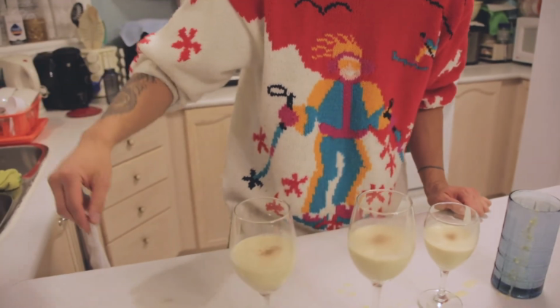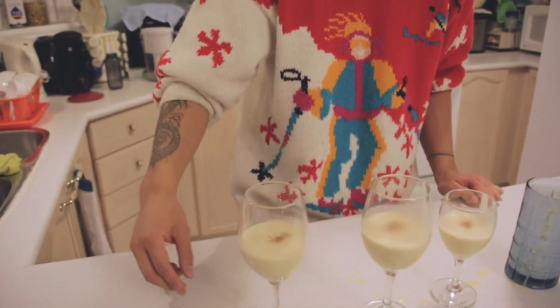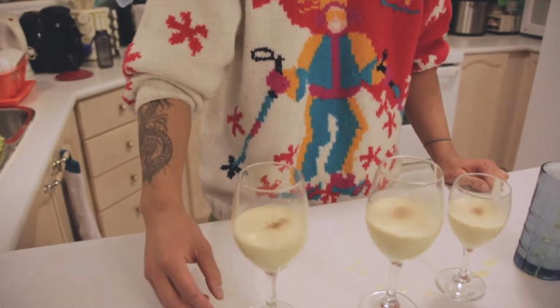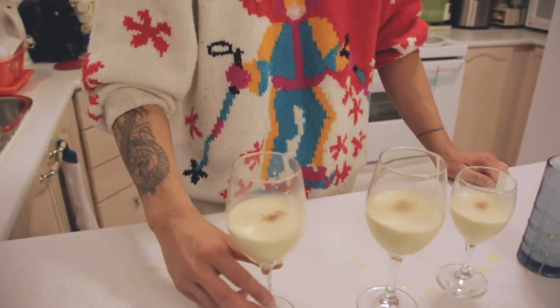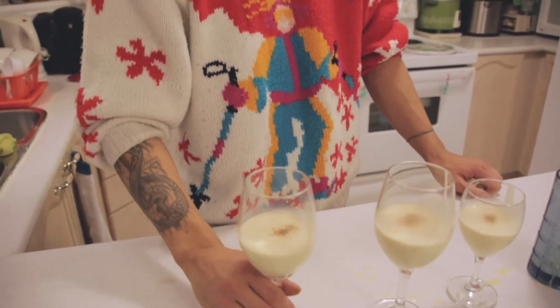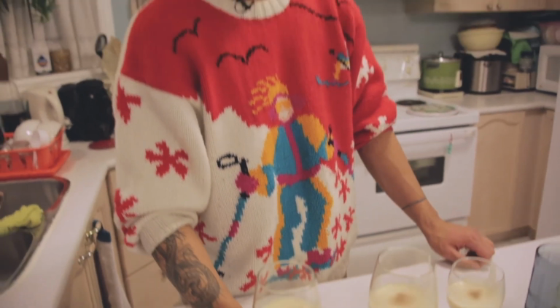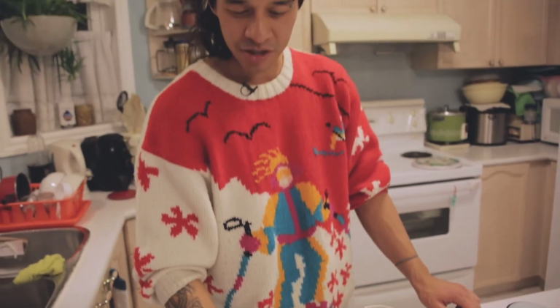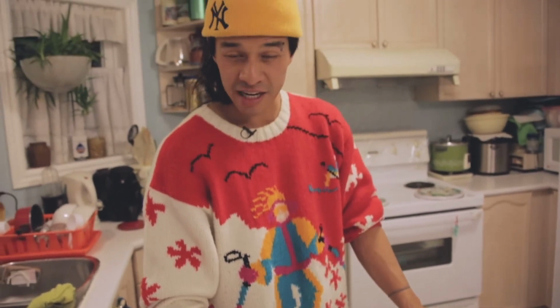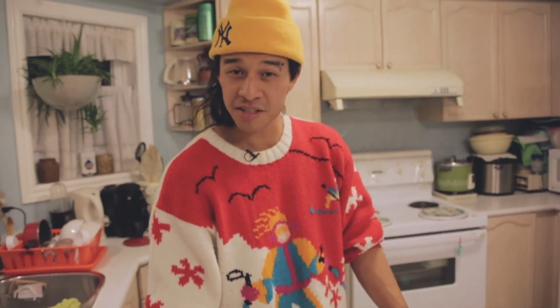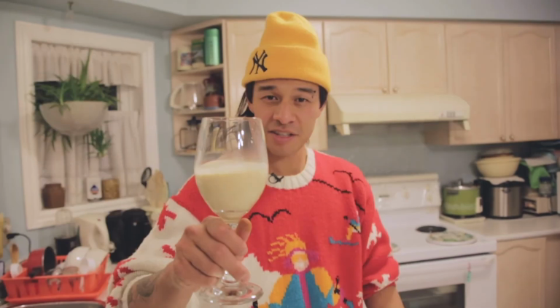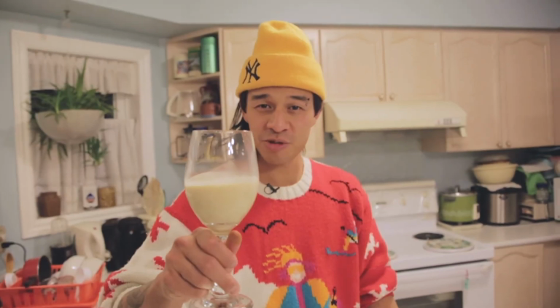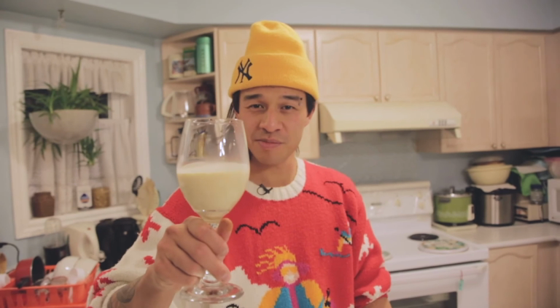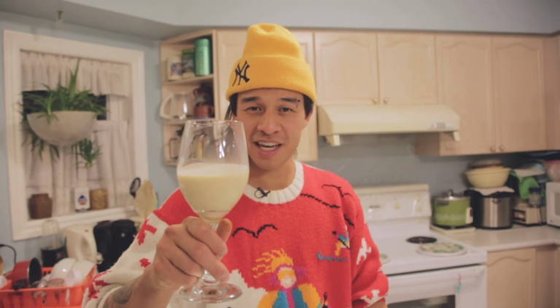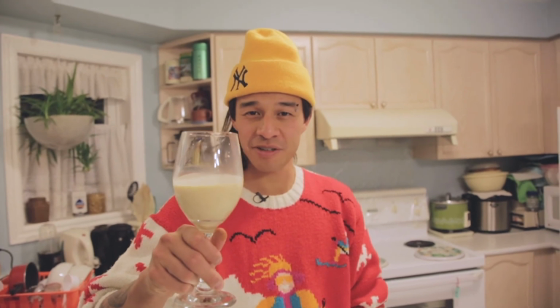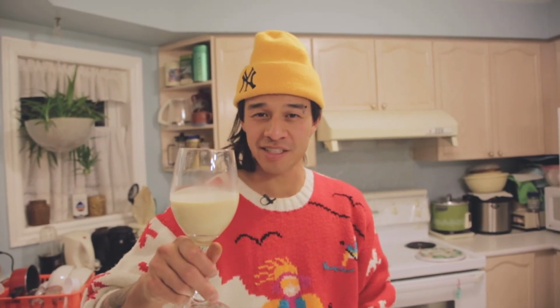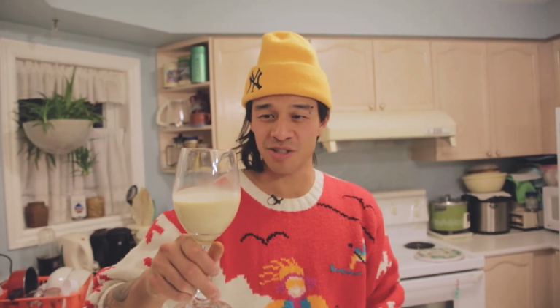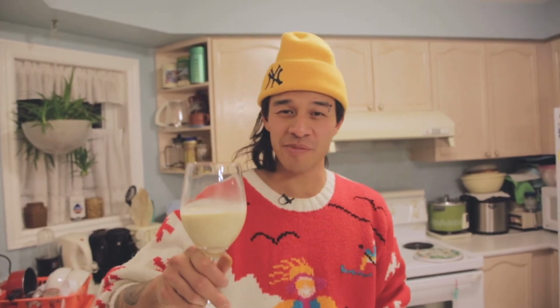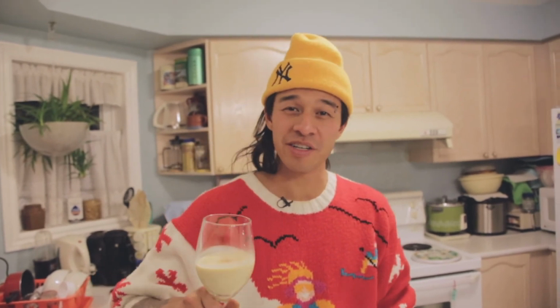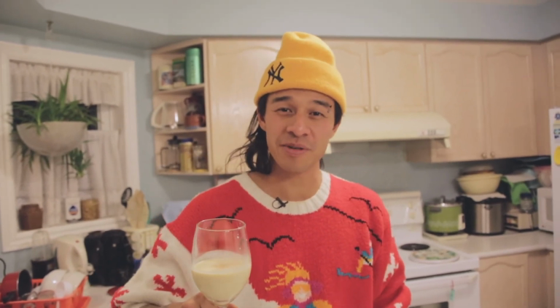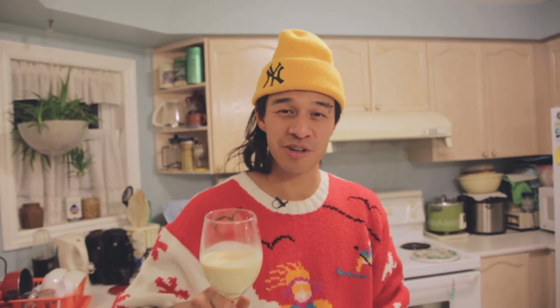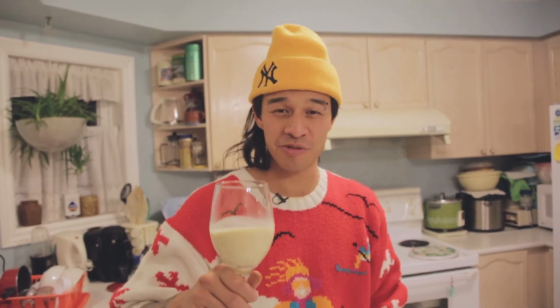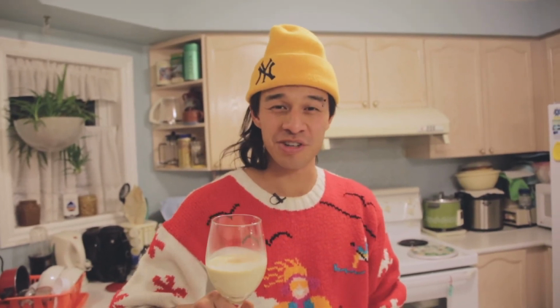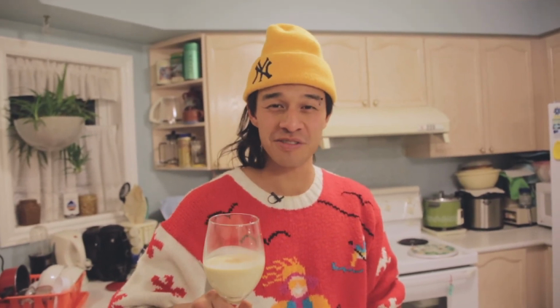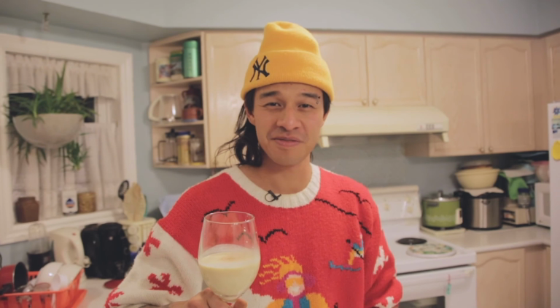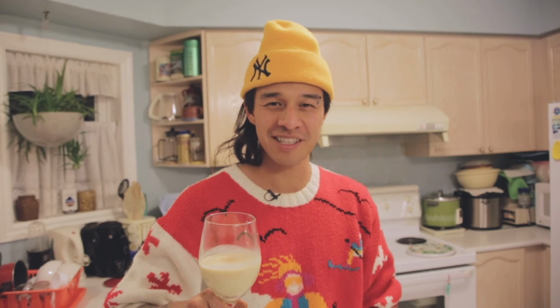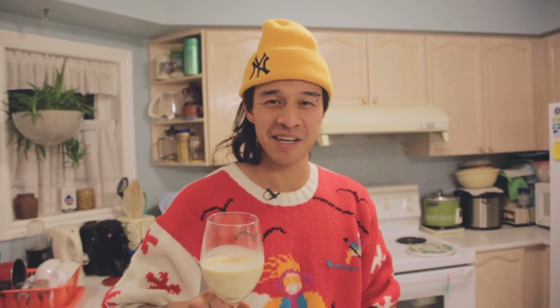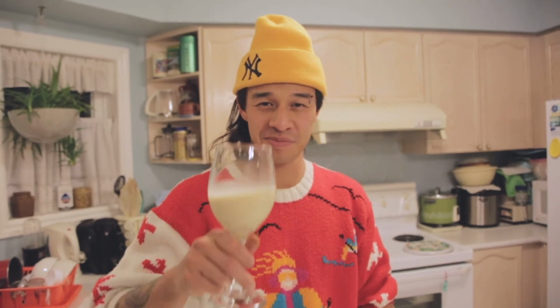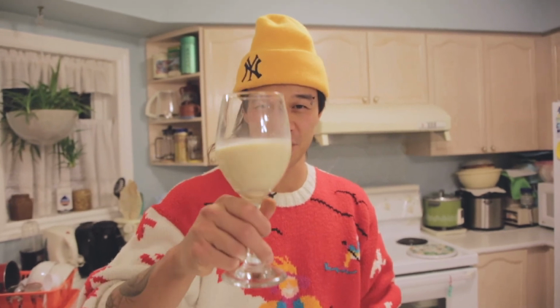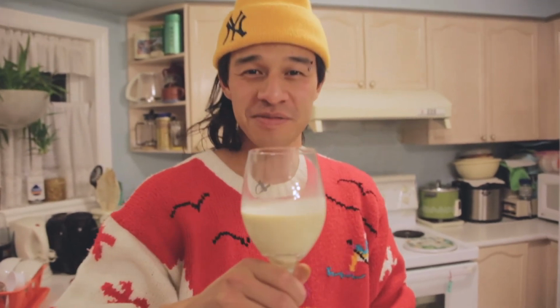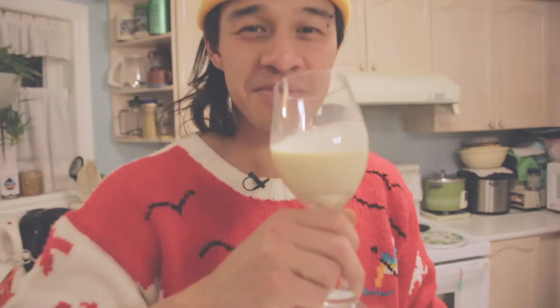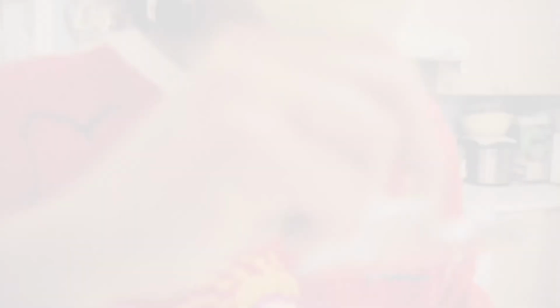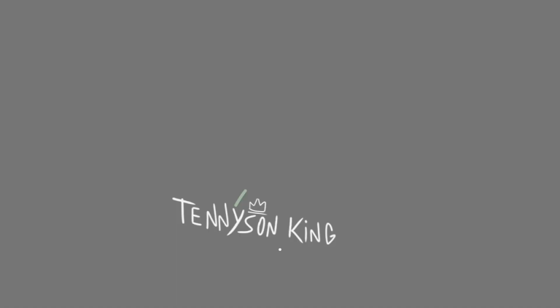And there you have it — TK's specialty eggnog. Thank you Roots Music Canada for asking me to share my holiday recipe. I hope you folks enjoyed it too. I'll see you next time. Cheers.